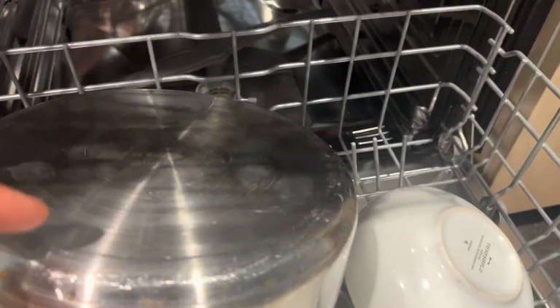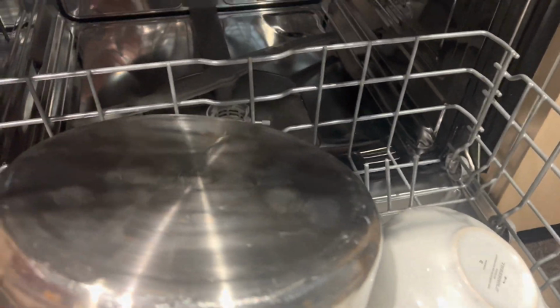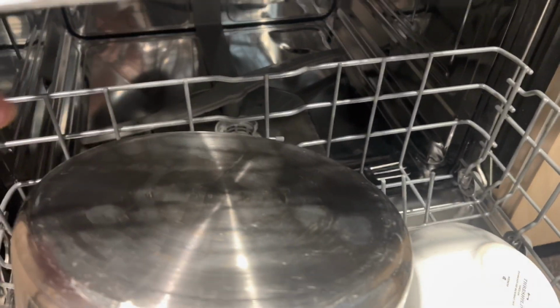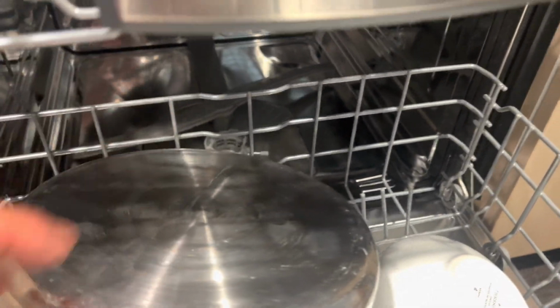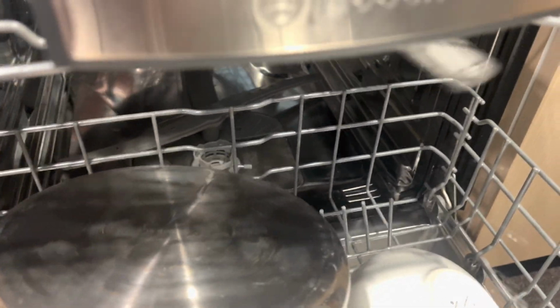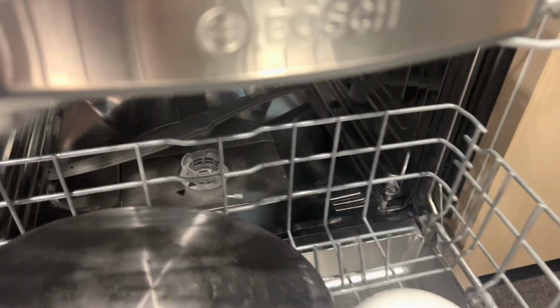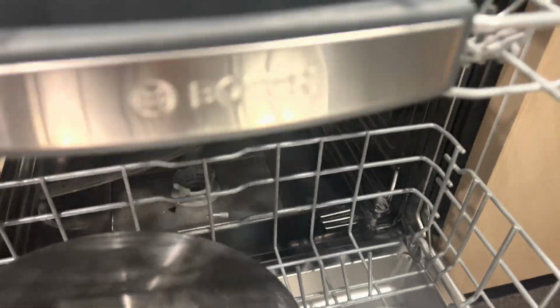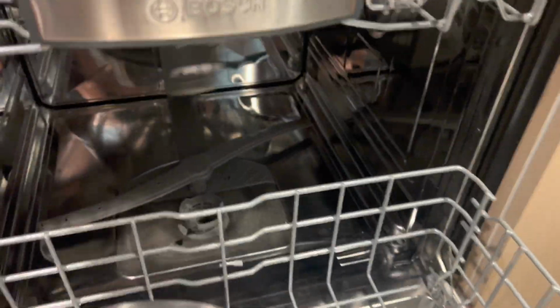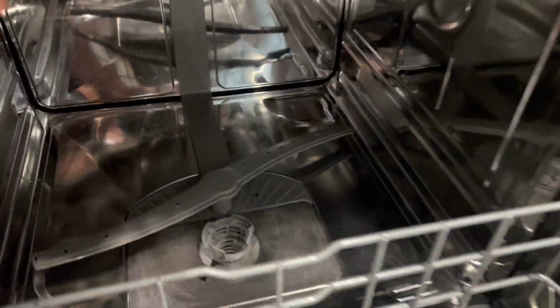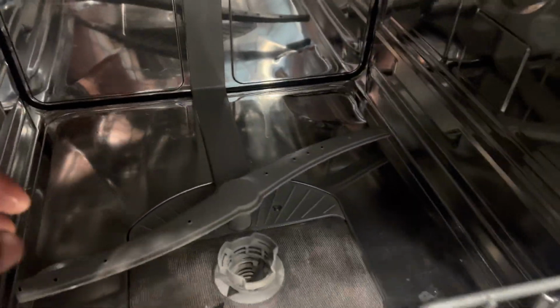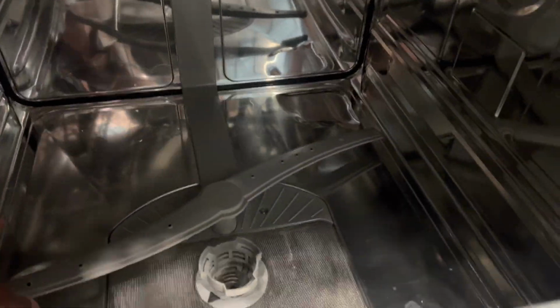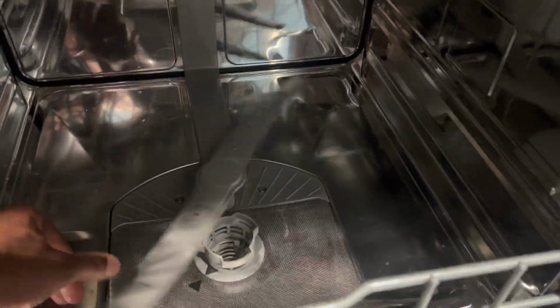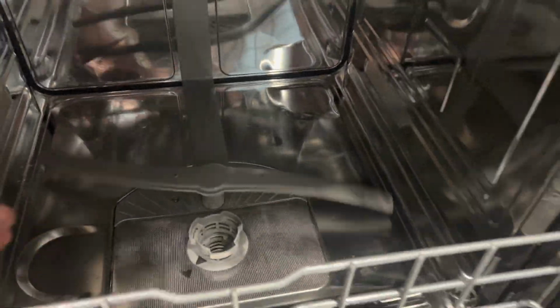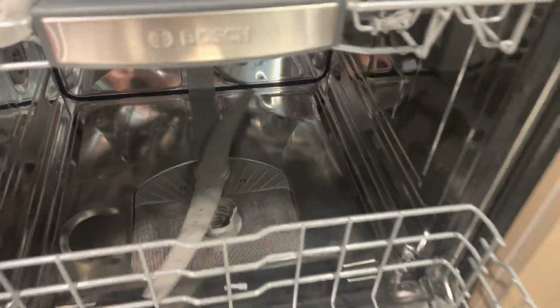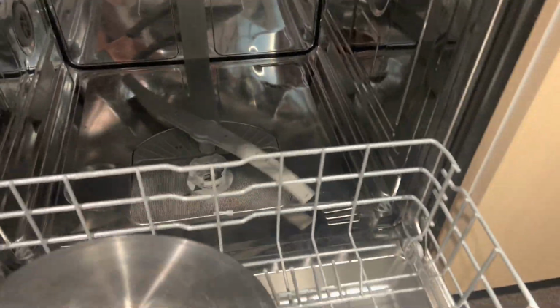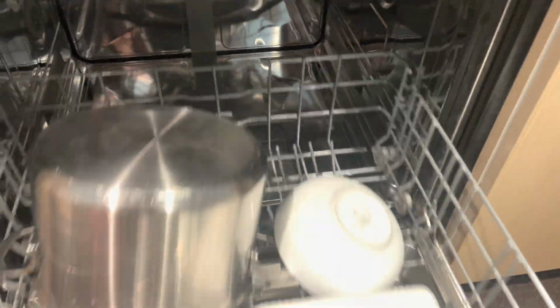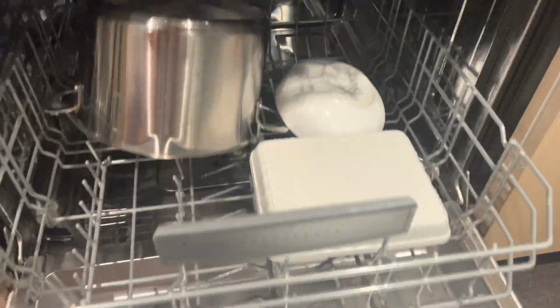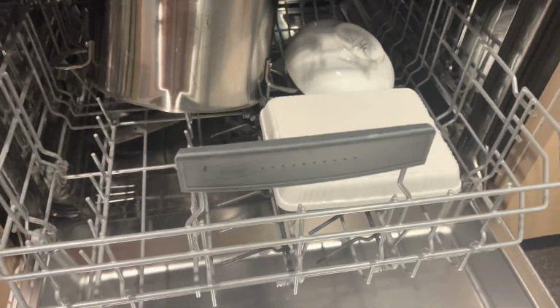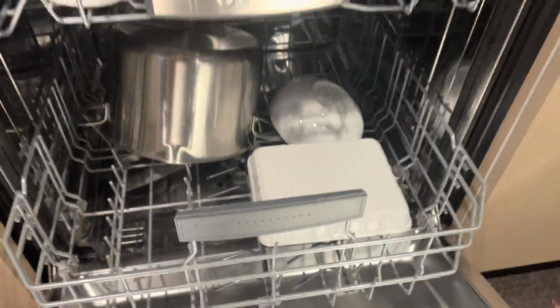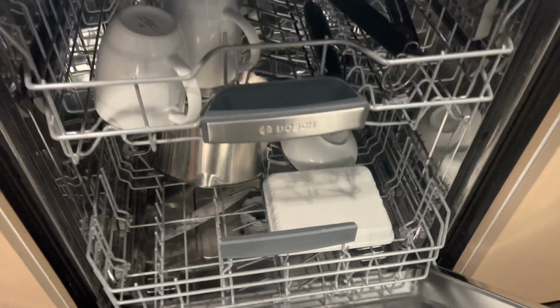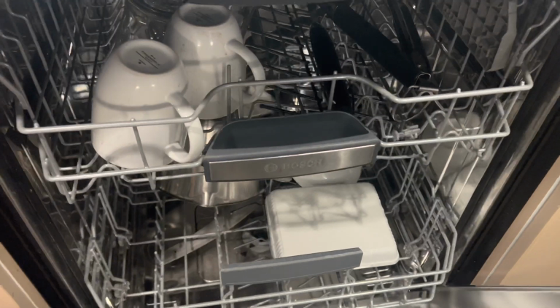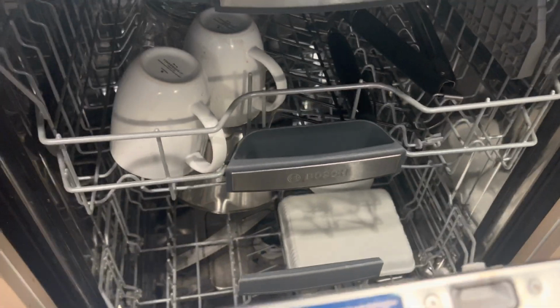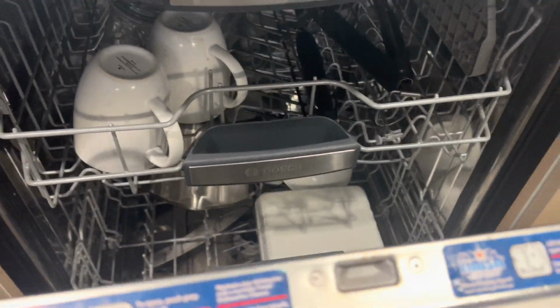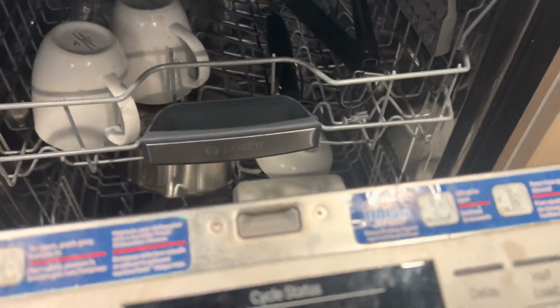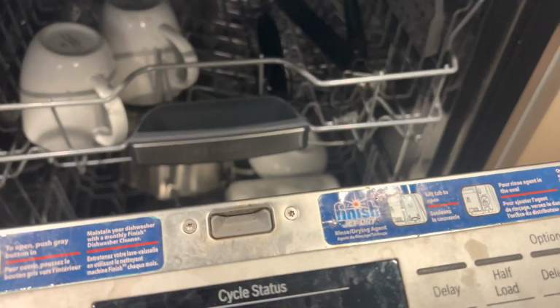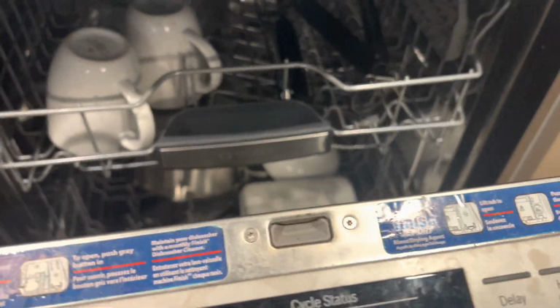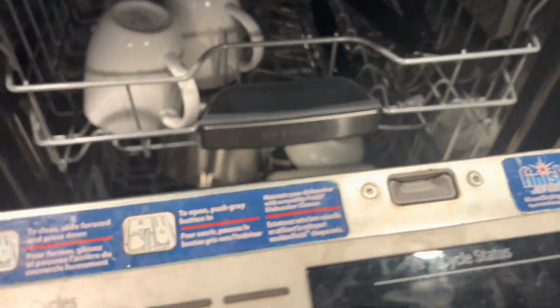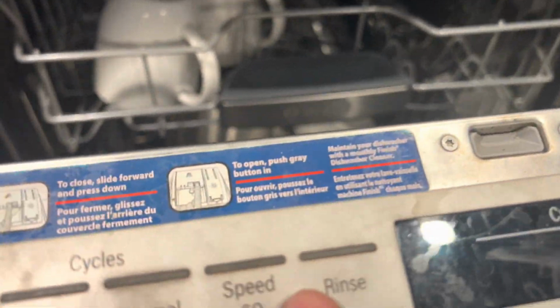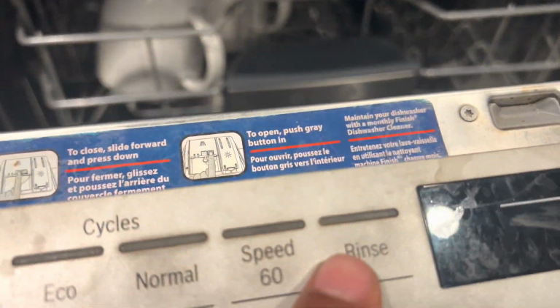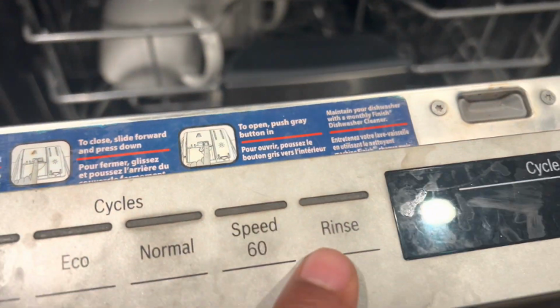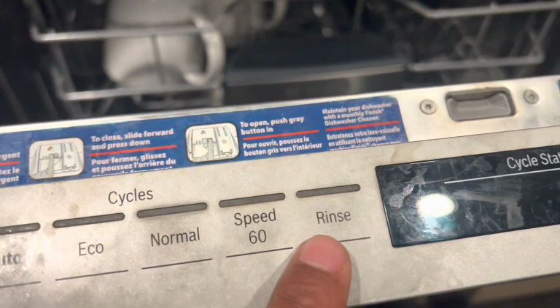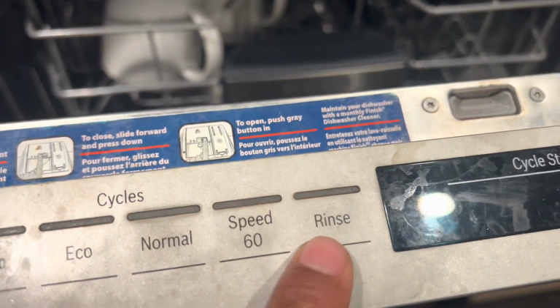Pre-rinsing: This is an optional feature. Some dishwashers require pre-rinsing, while others can handle food particles. Check your dishwasher's manual for specific instructions.